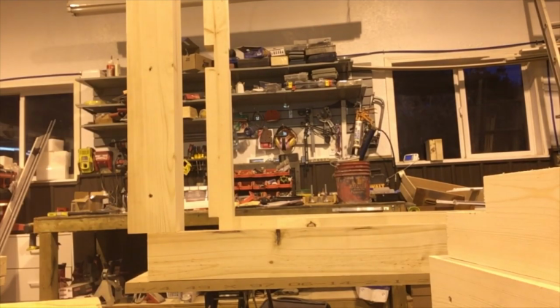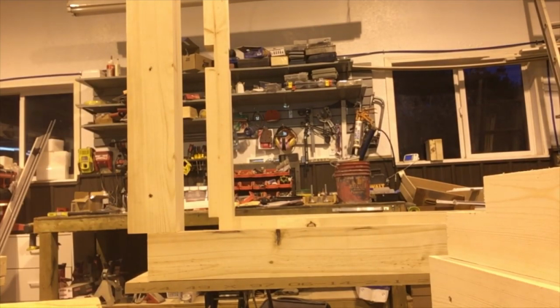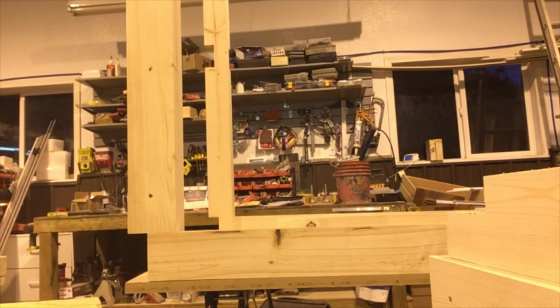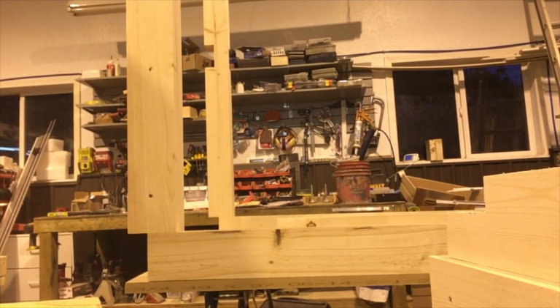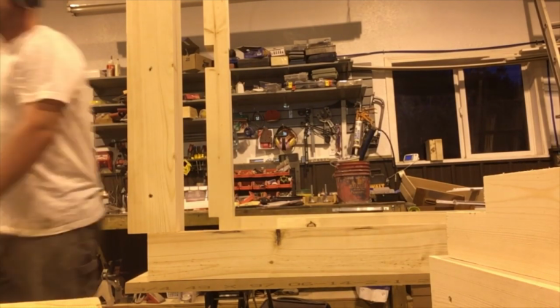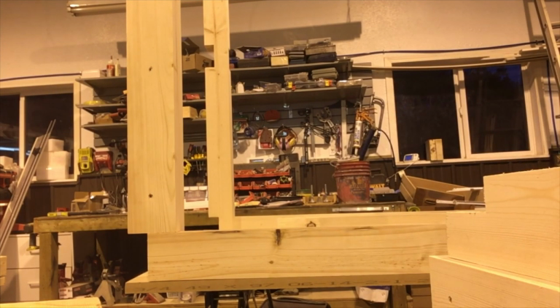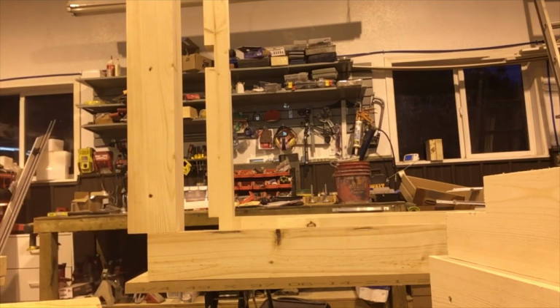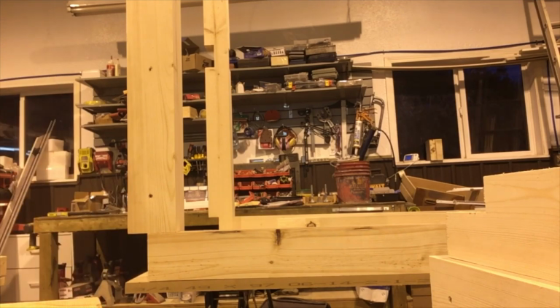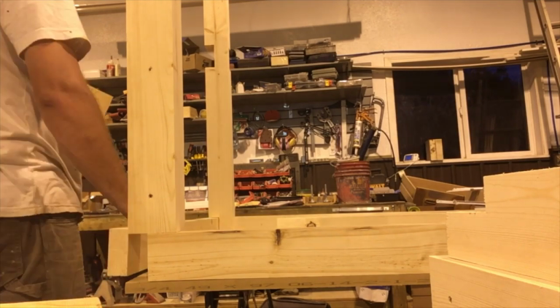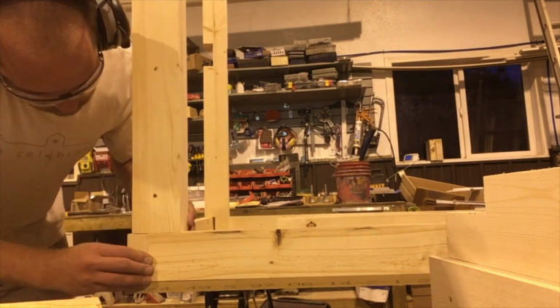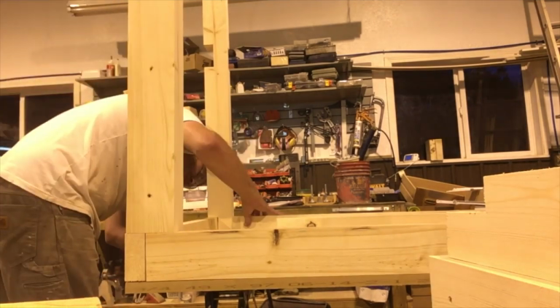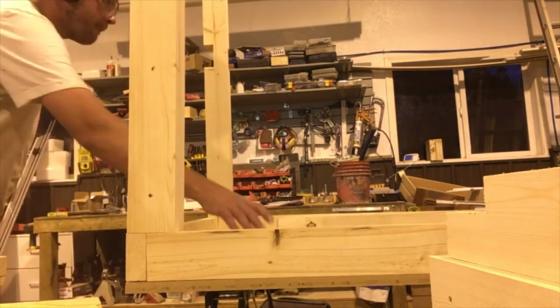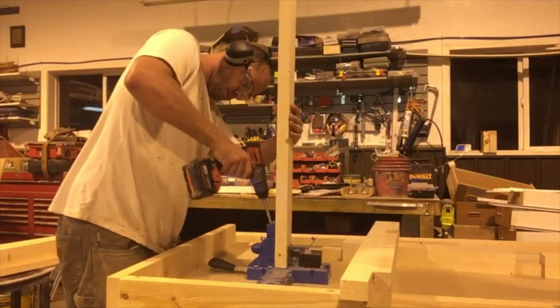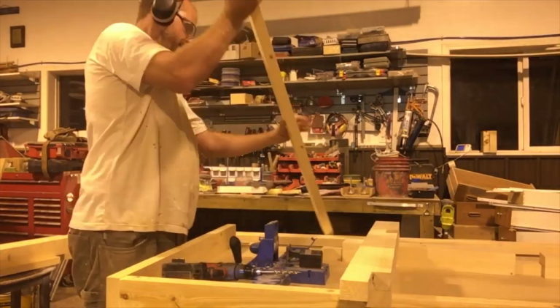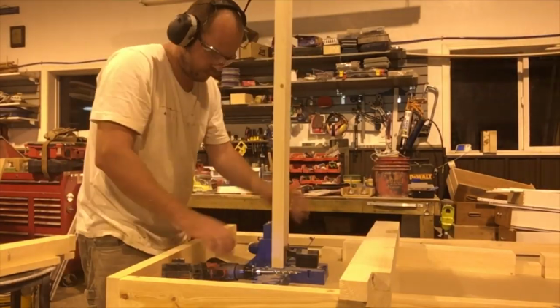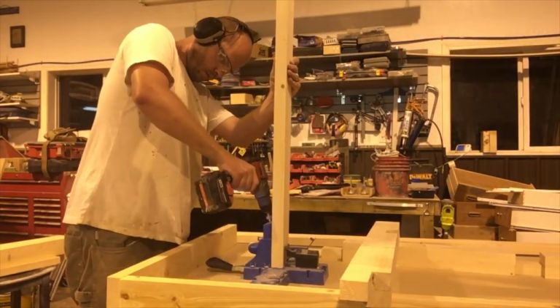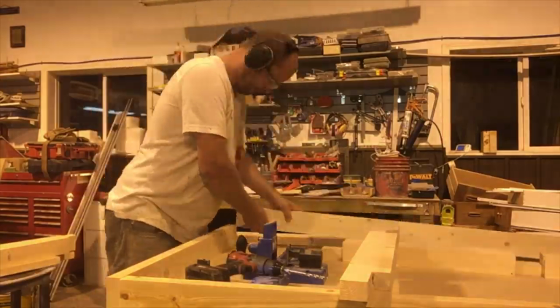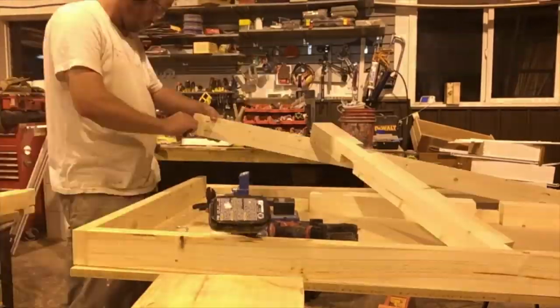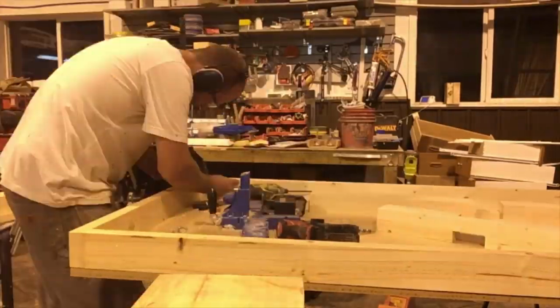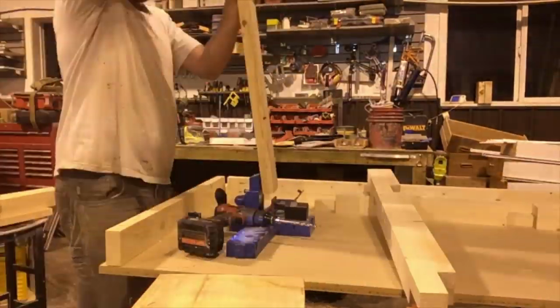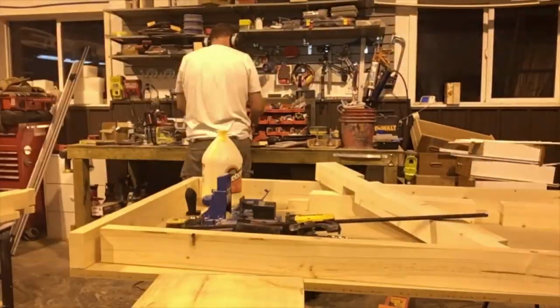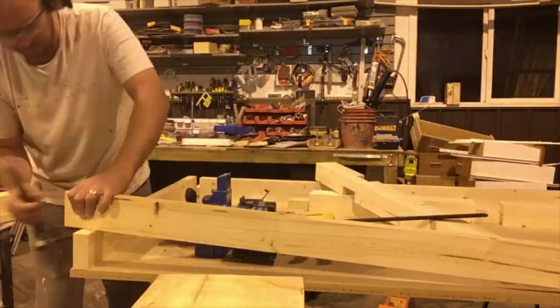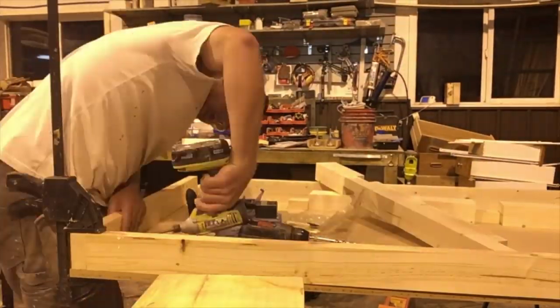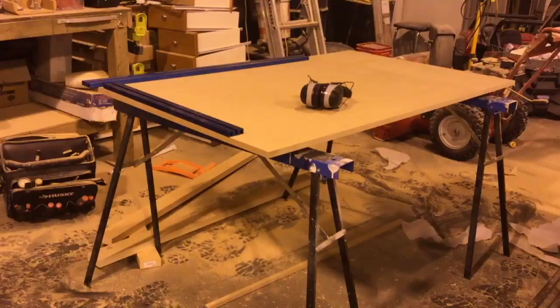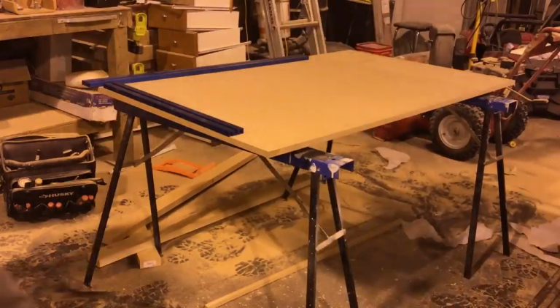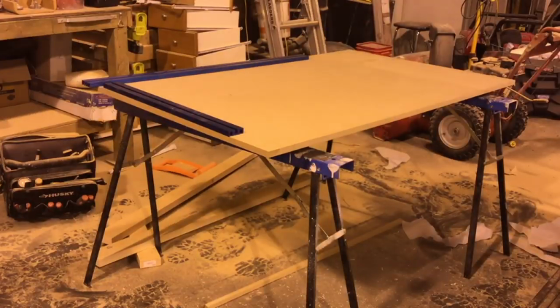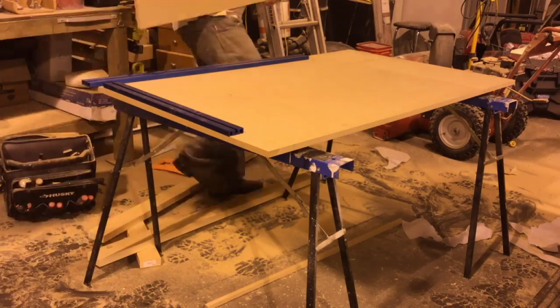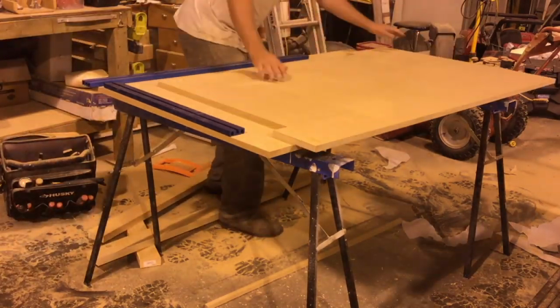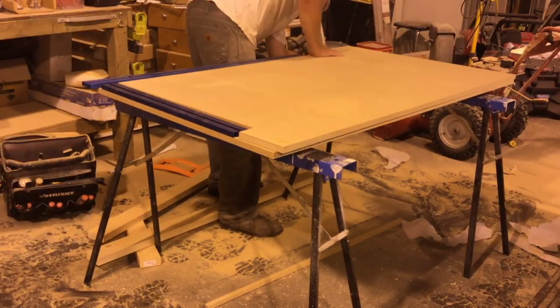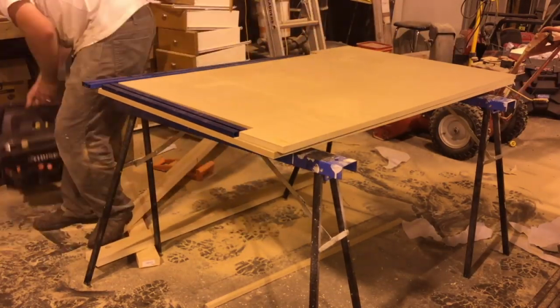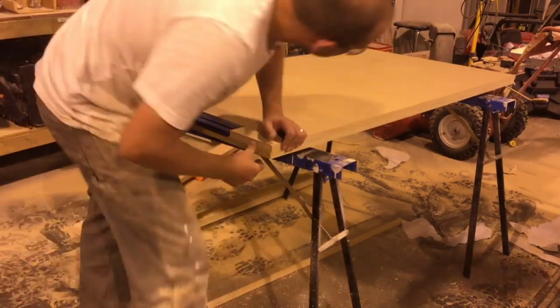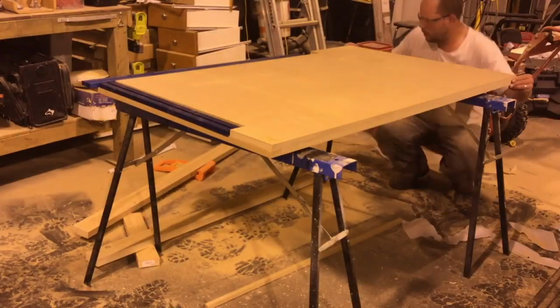I used my track saw to cut the MDF top pieces to size, then I began assembling my frame on top just to make sure everything was going to fit before doing my glue-up. I used pocket holes to secure the frame together as well as secure the legs to the frame. Once I was happy with the fit, I moved on to assembly of the tabletop.